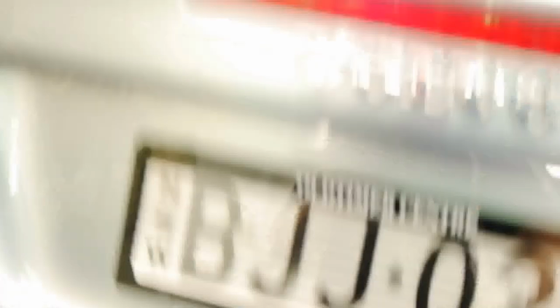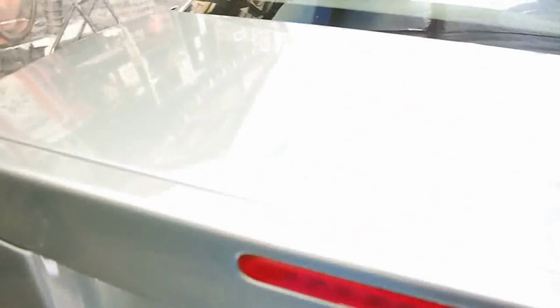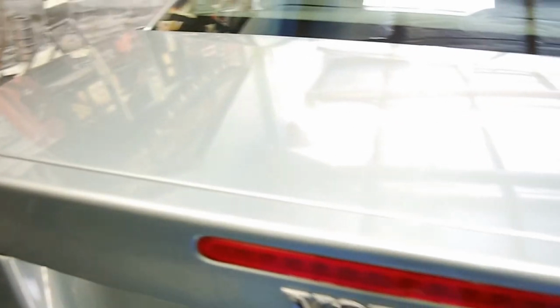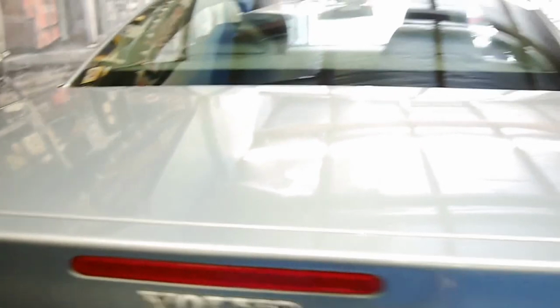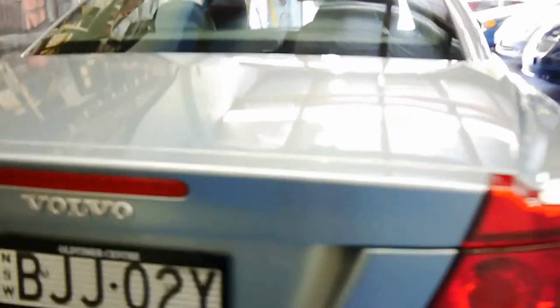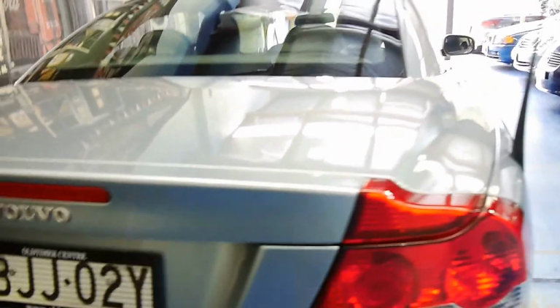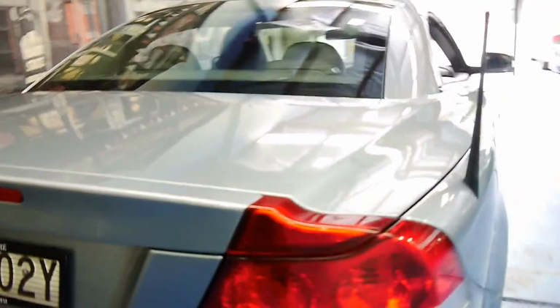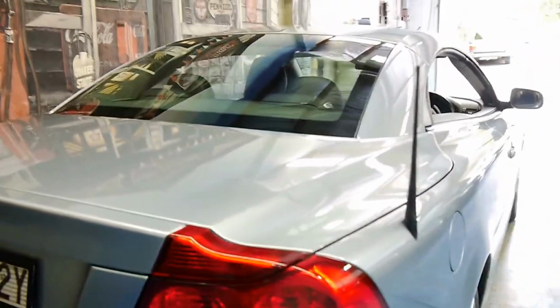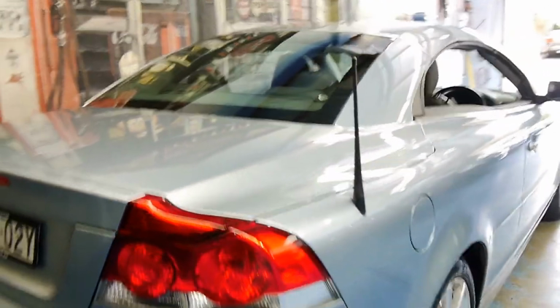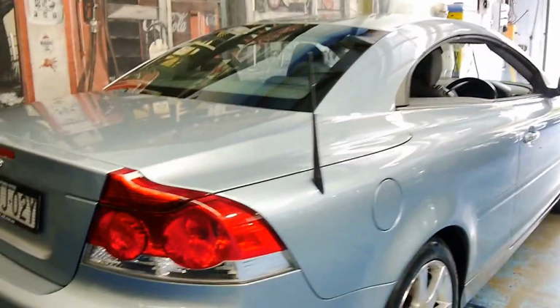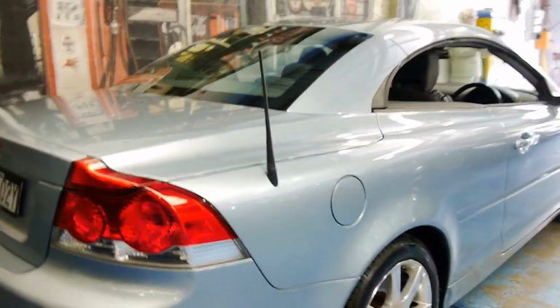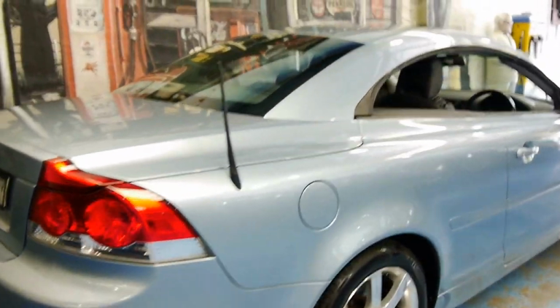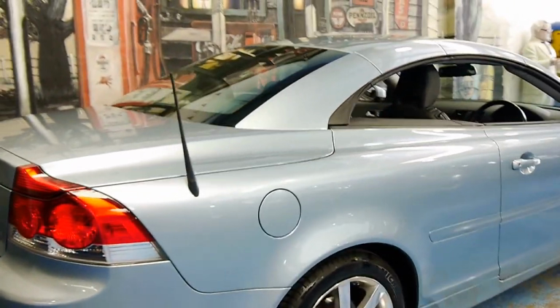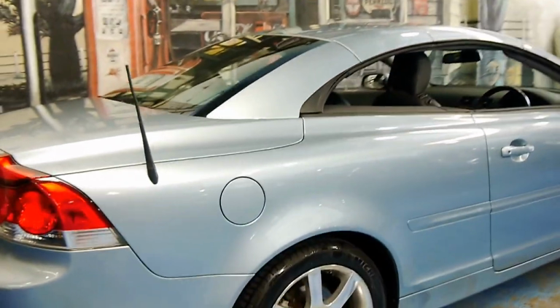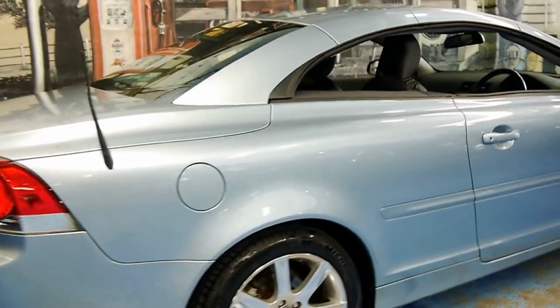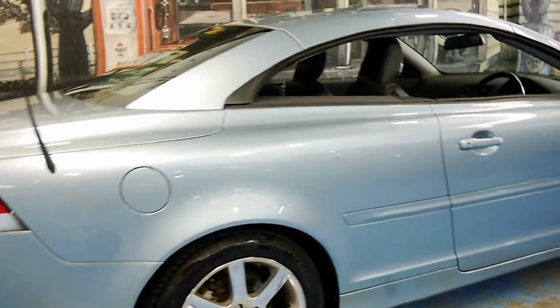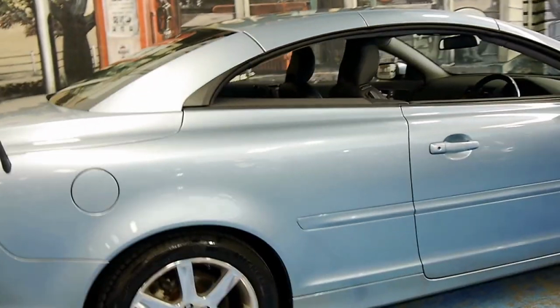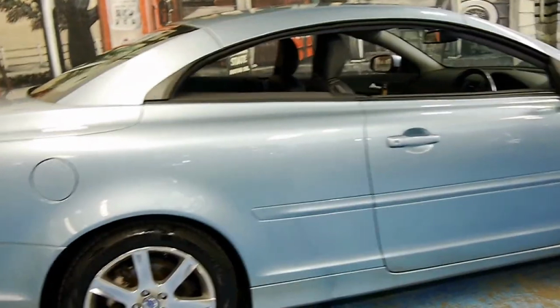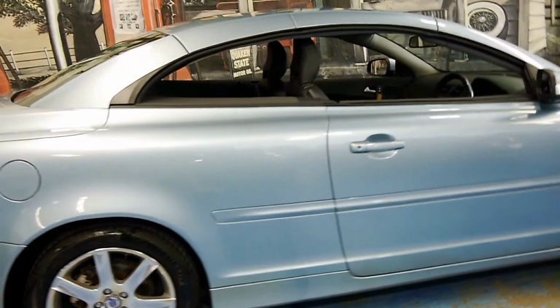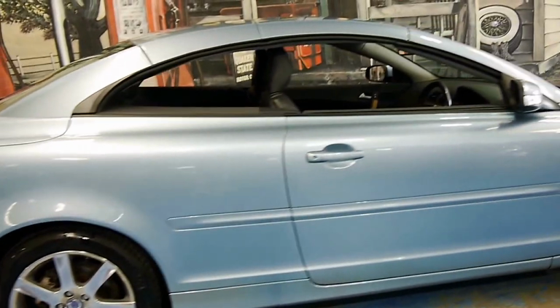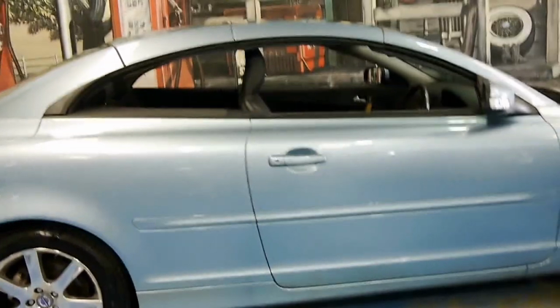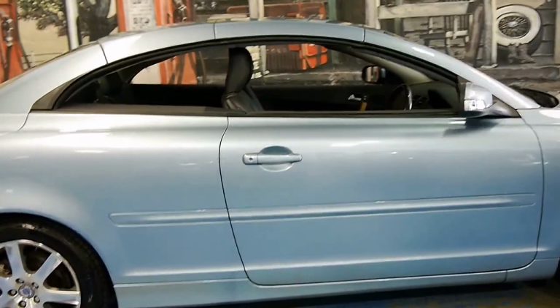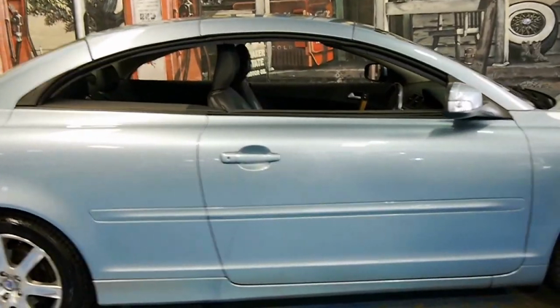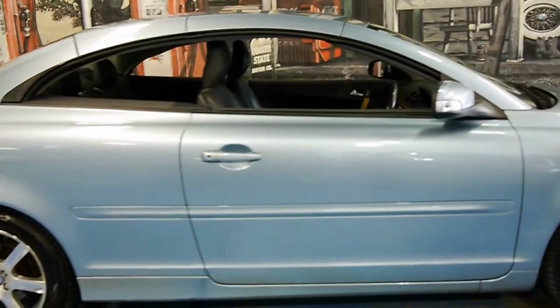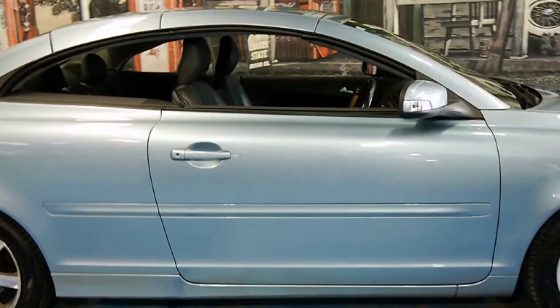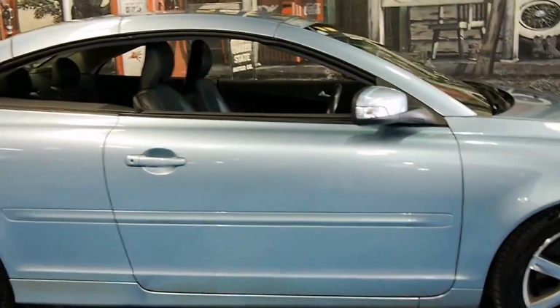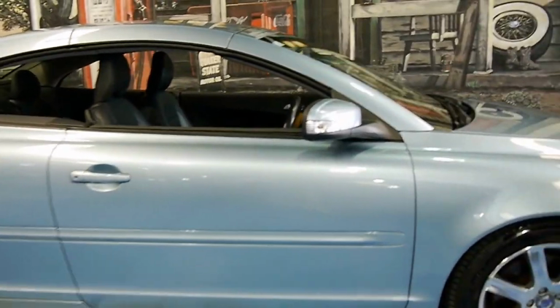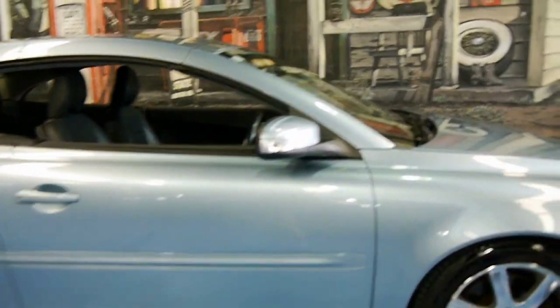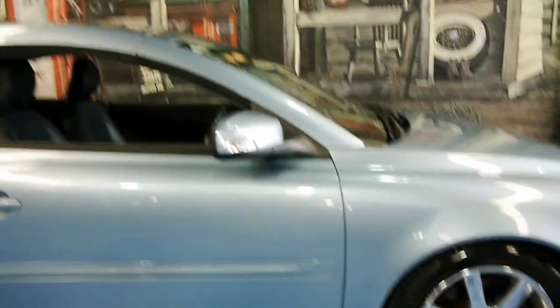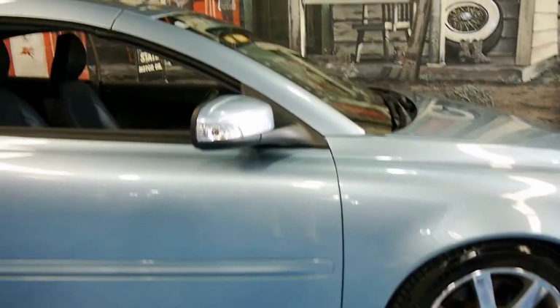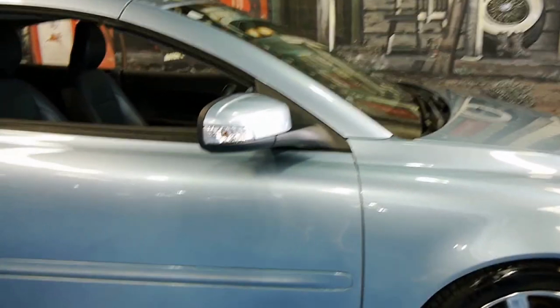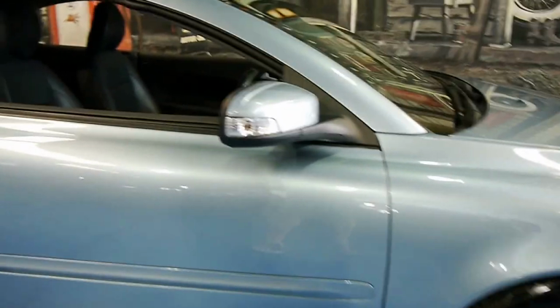I'm going to show you how the soft top works in a minute. It's a 2009 model, just done 90,000 kilometres in six years, which is very normal. The car's in excellent condition with Michelin tyres.